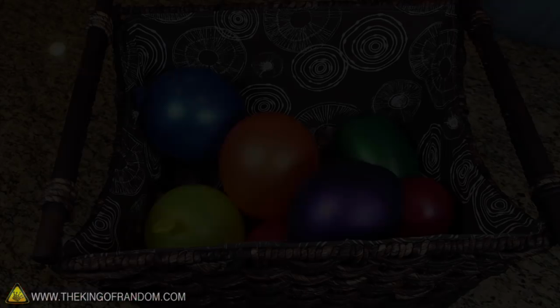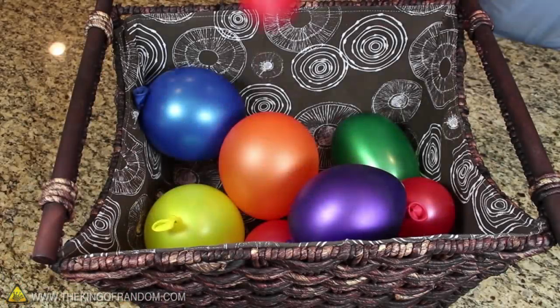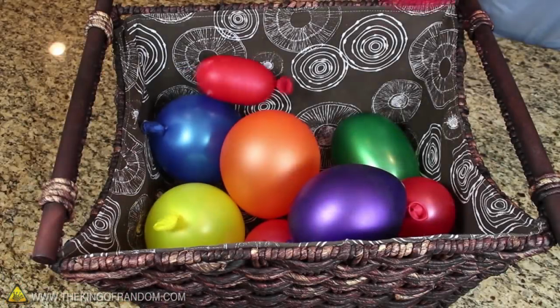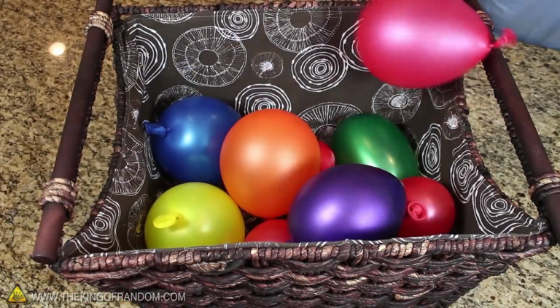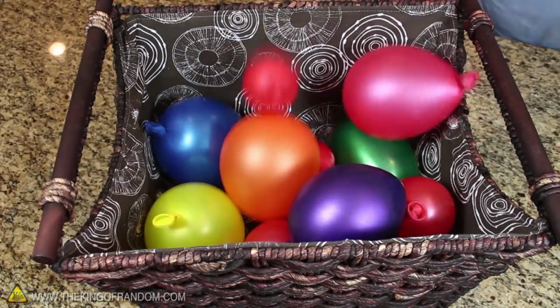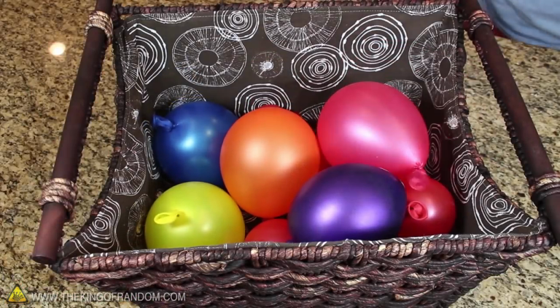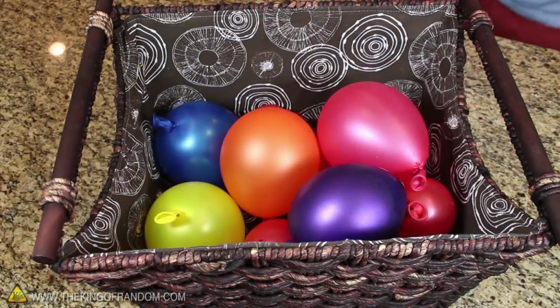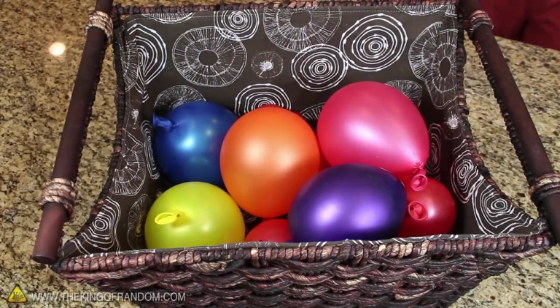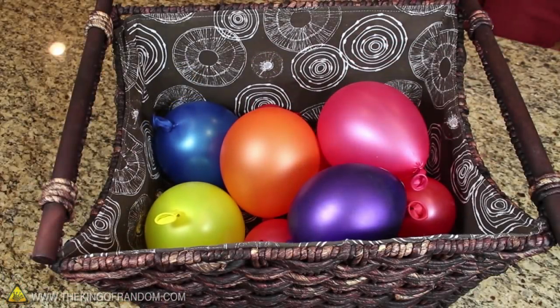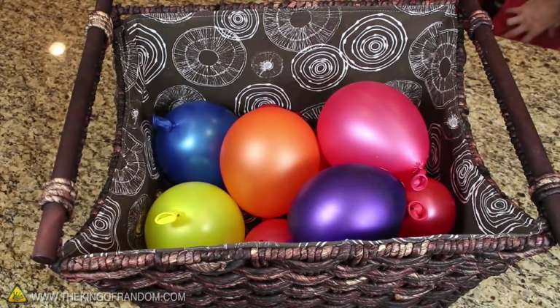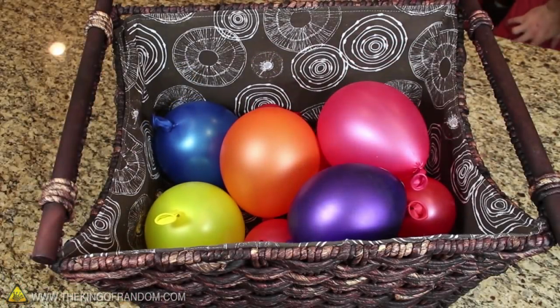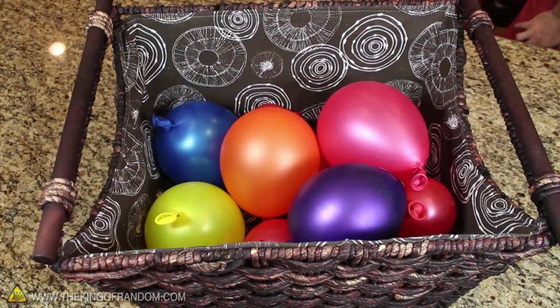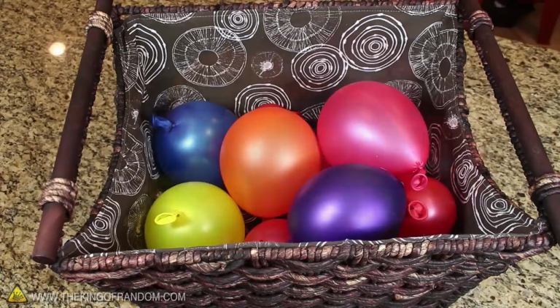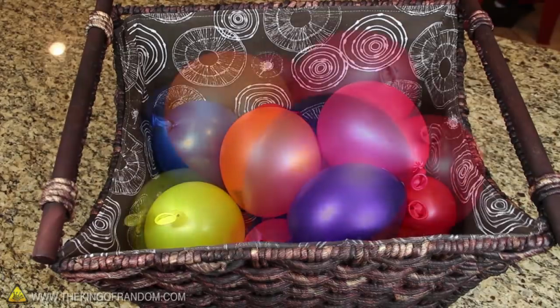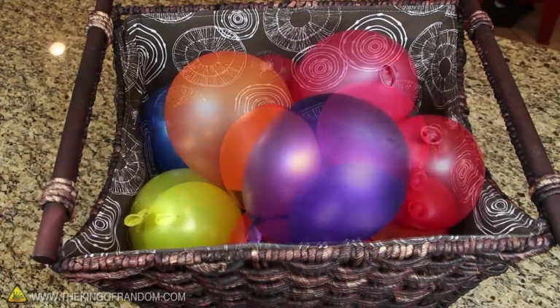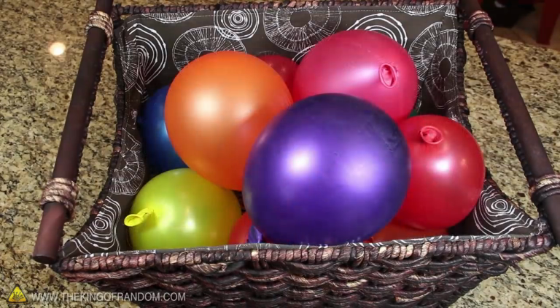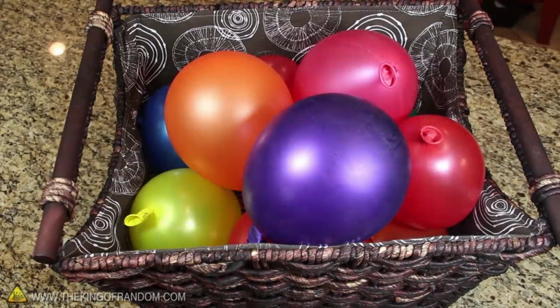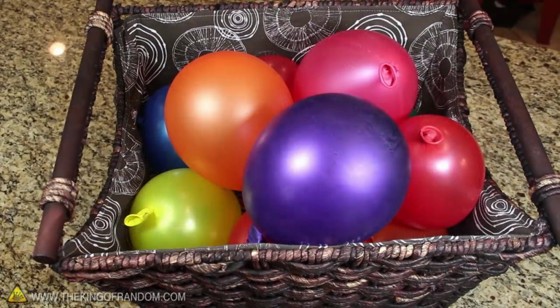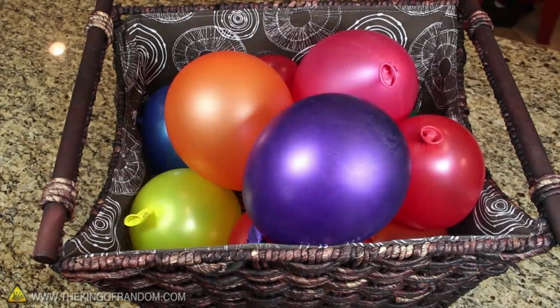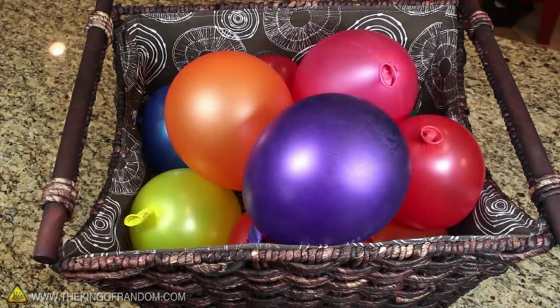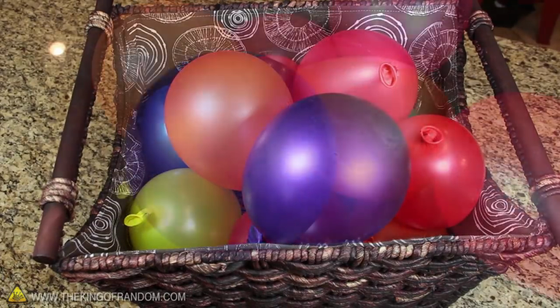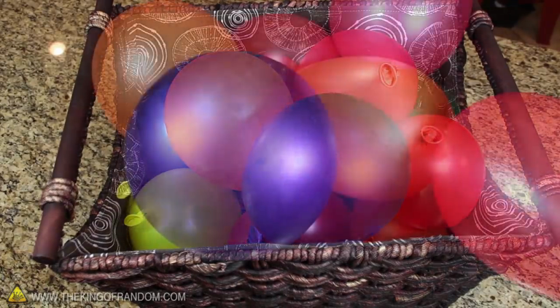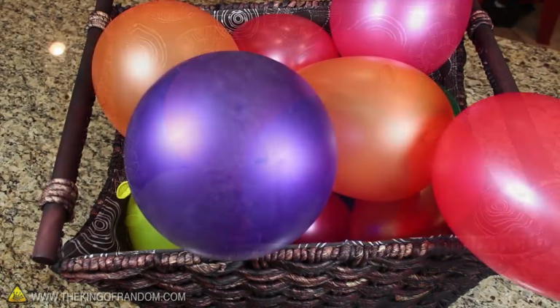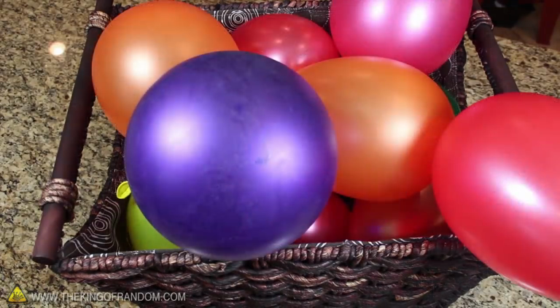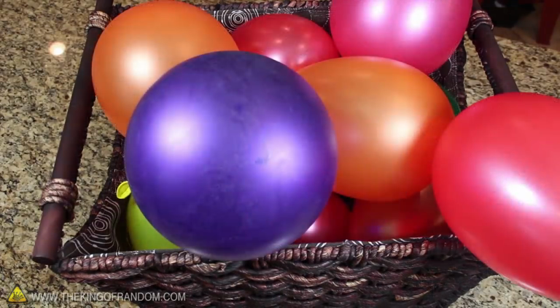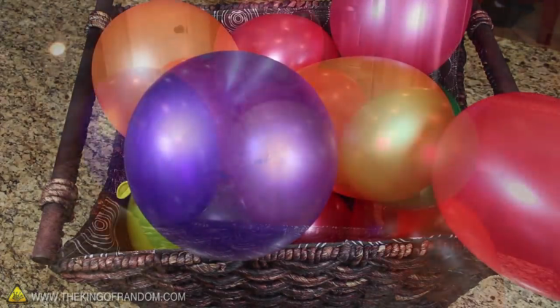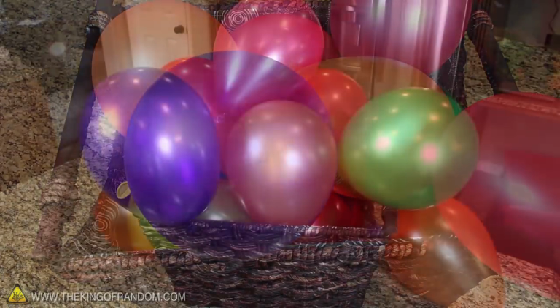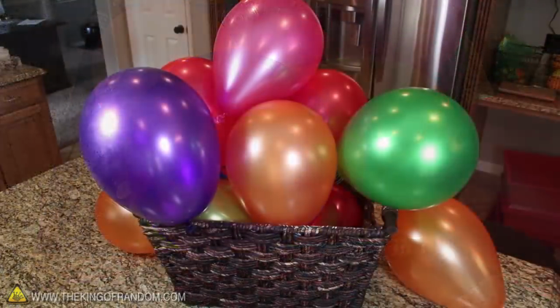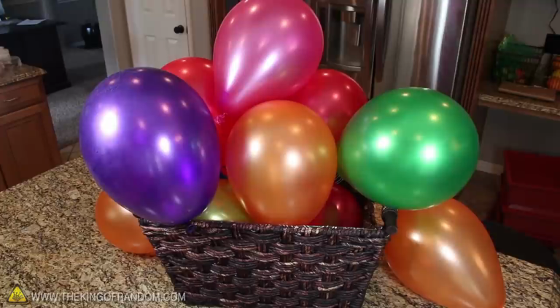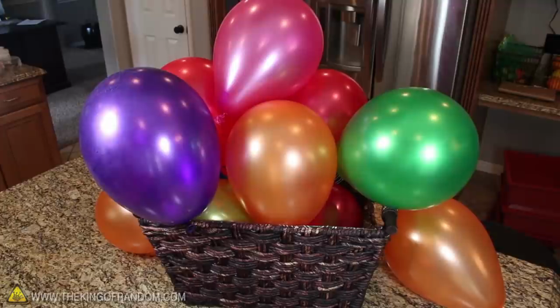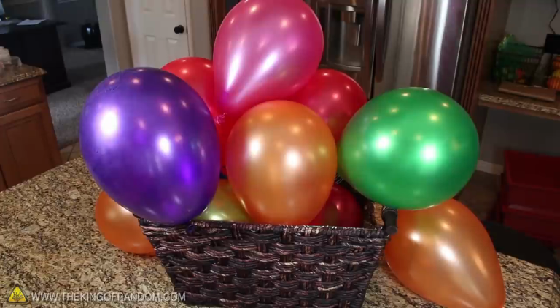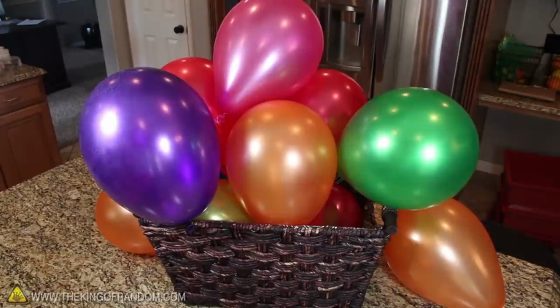Now try doing this with a bunch of other balloons and throw them all into a basket. Over the course of about 25 minutes, the balloons will keep growing, until you've got a basket overflowing.